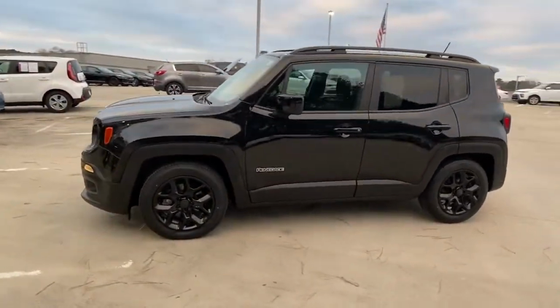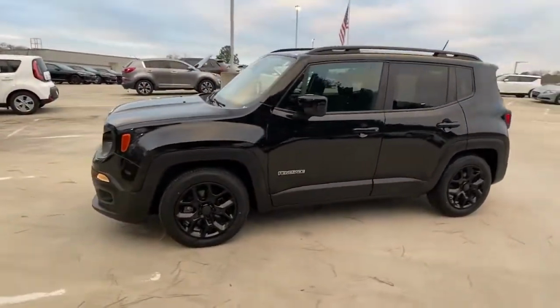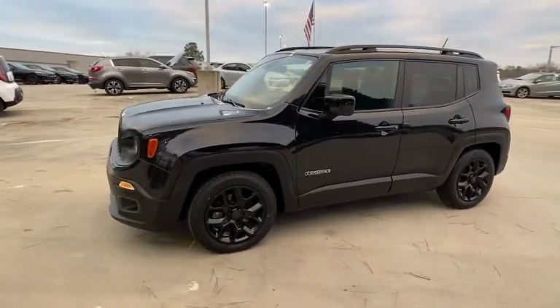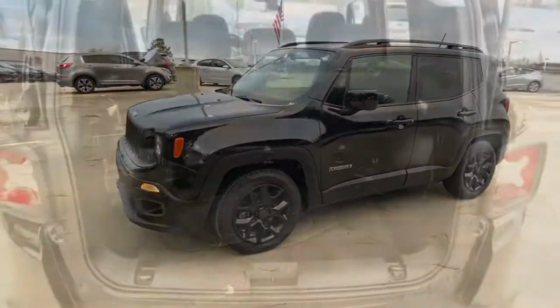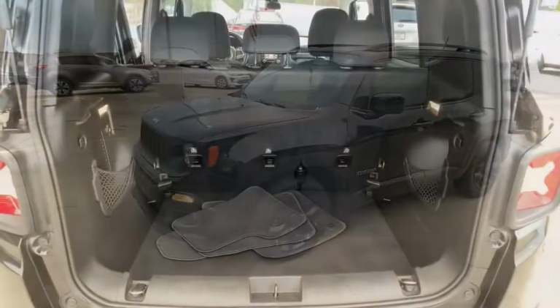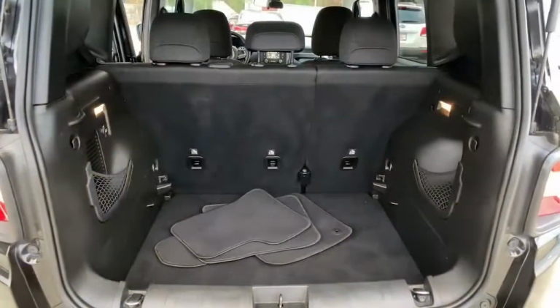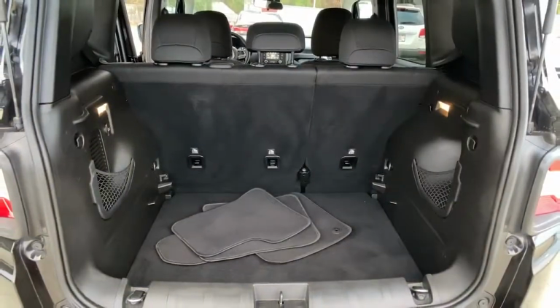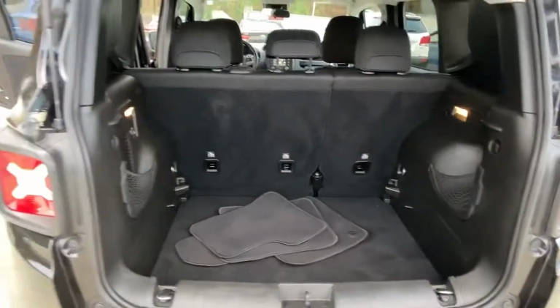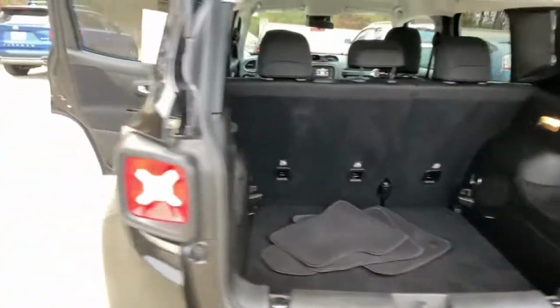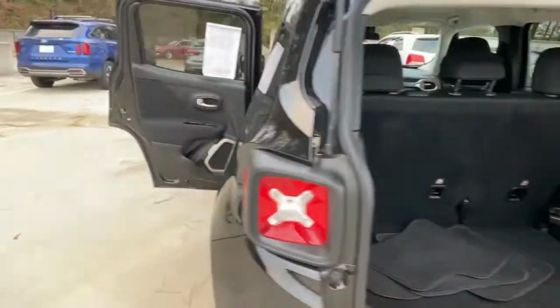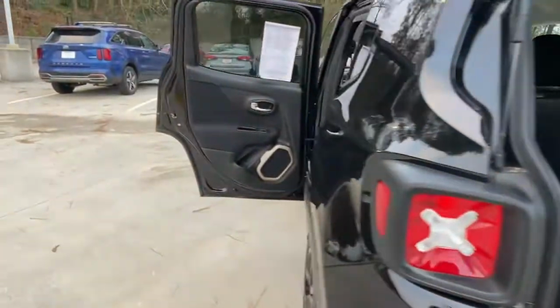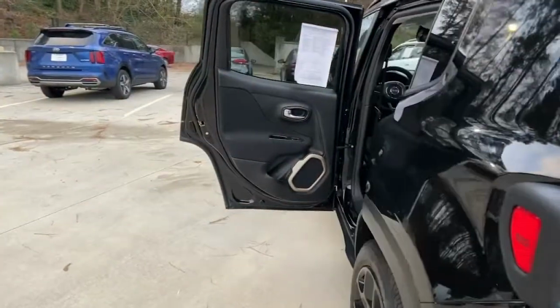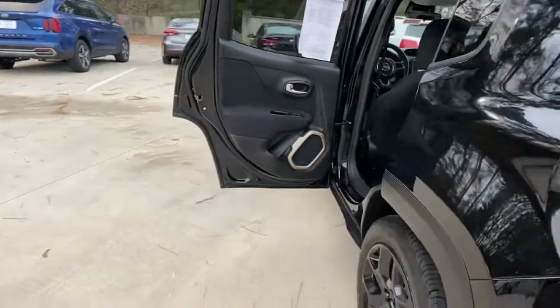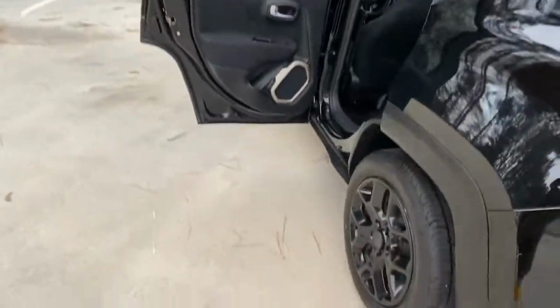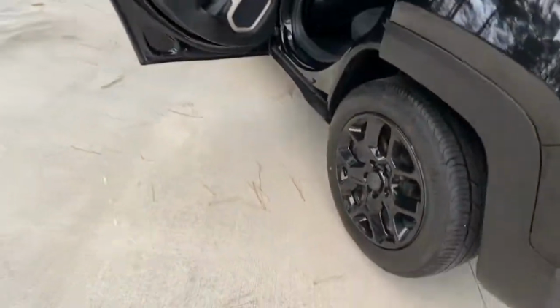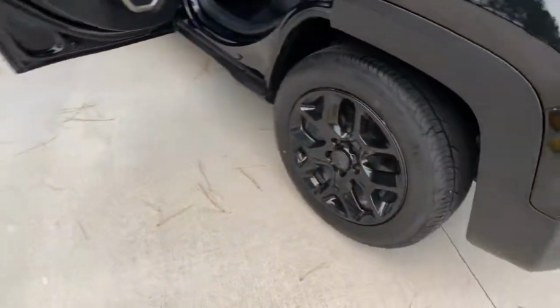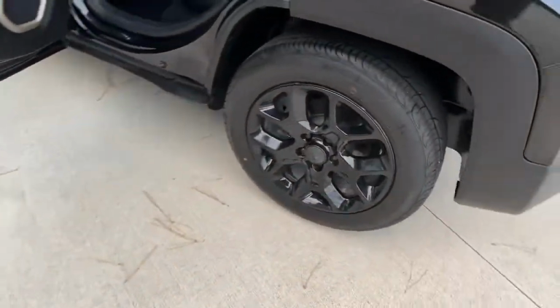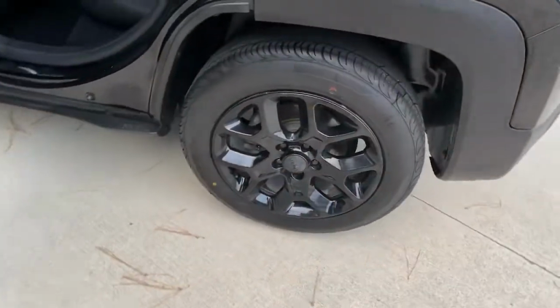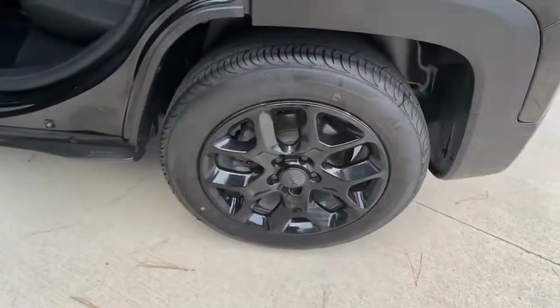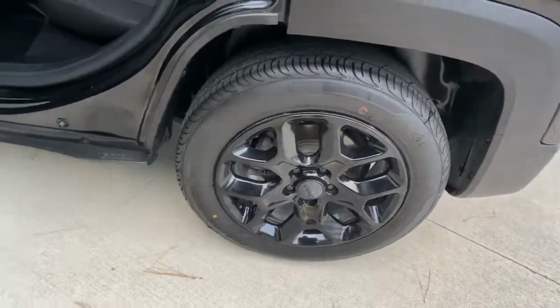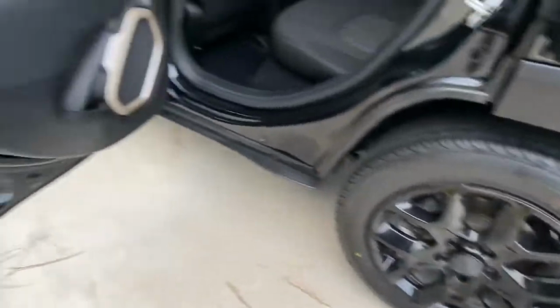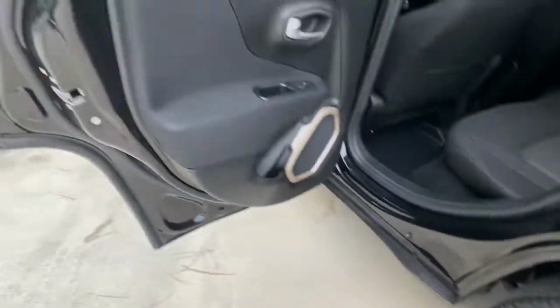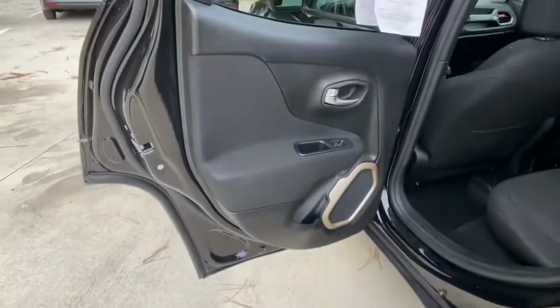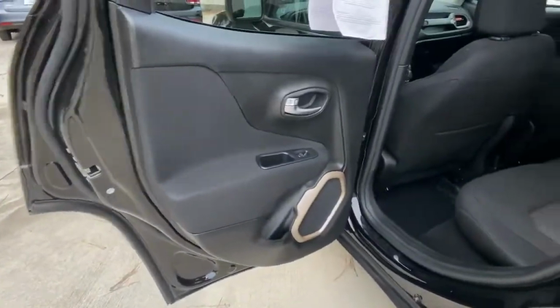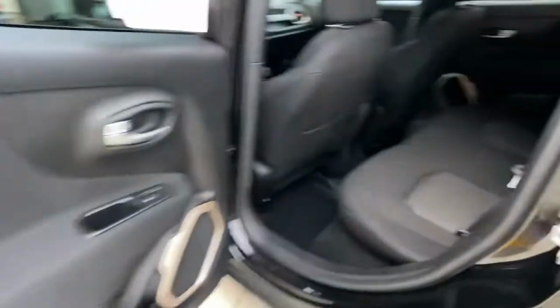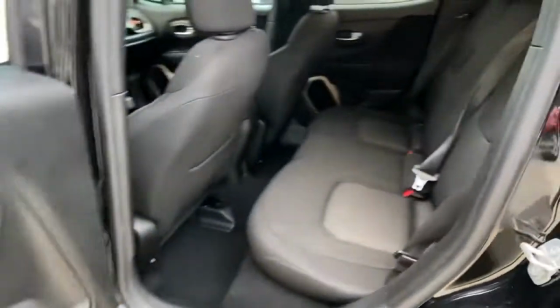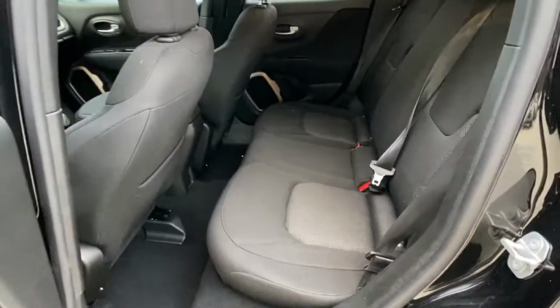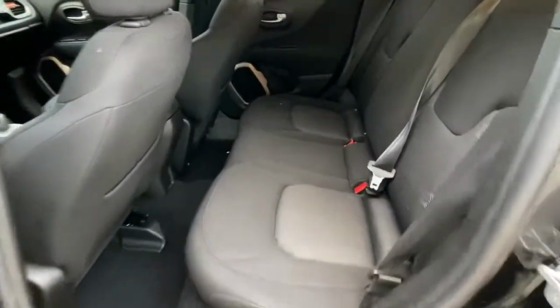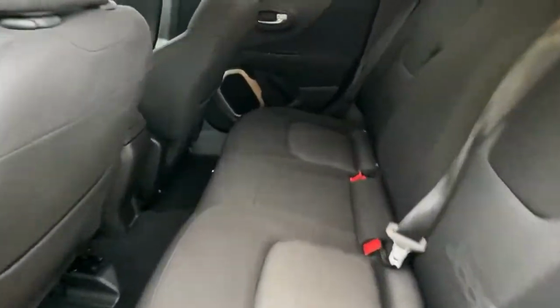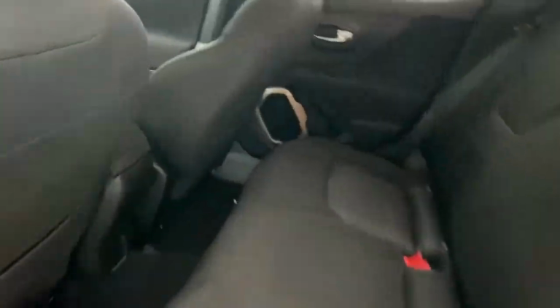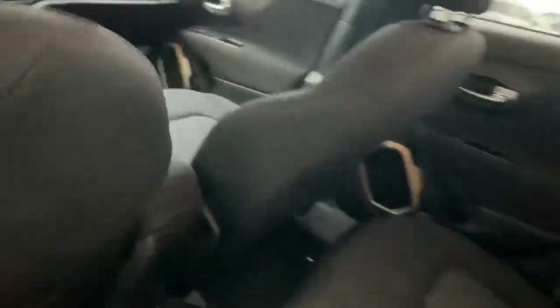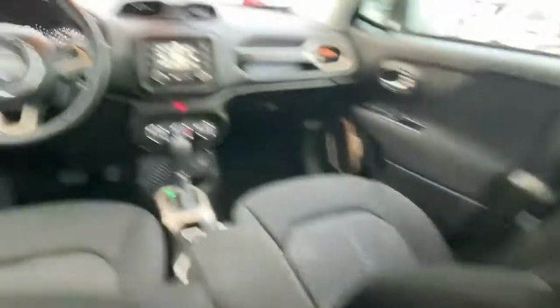These are just some of the great options this vehicle comes with: leather steering wheel, trip computer, bucket seats. Don't be afraid to drive outside the box. Drive the Renegade.